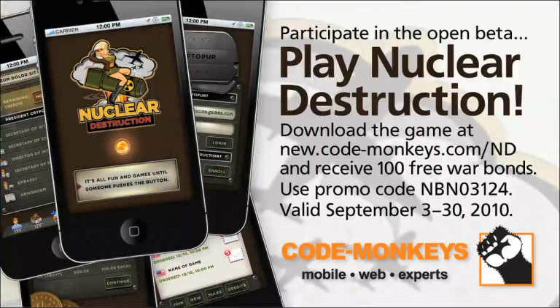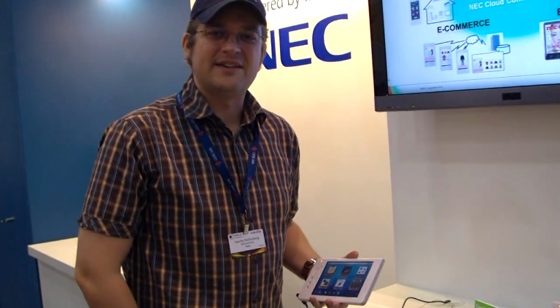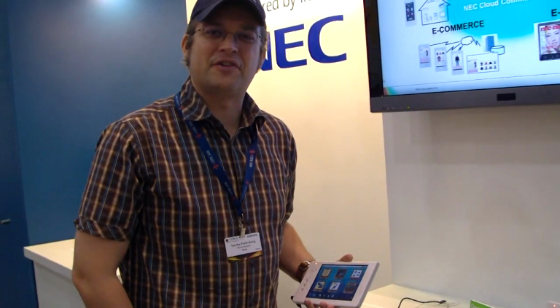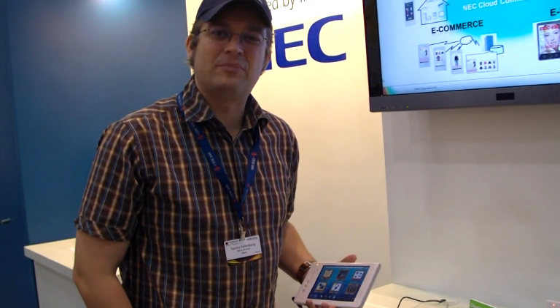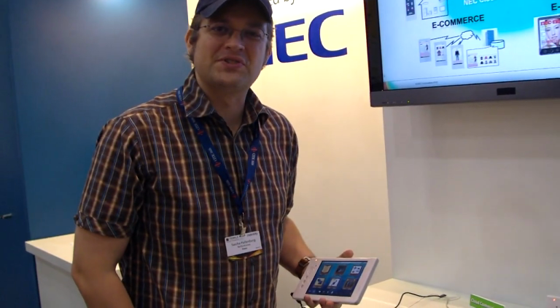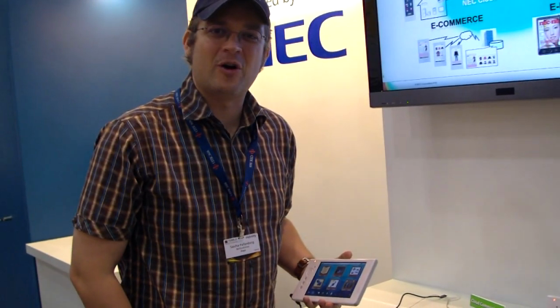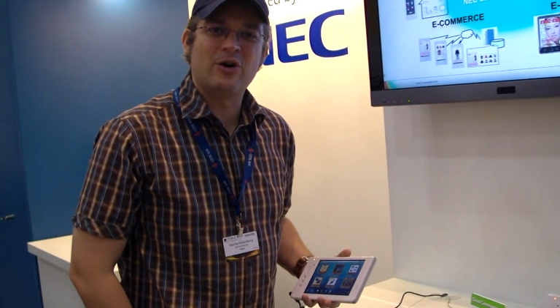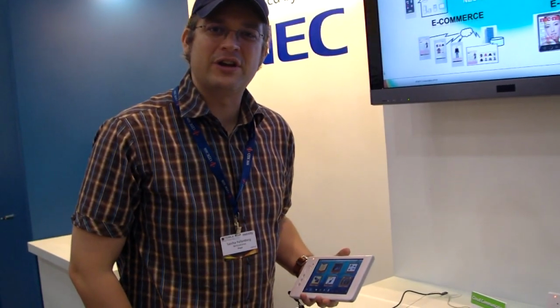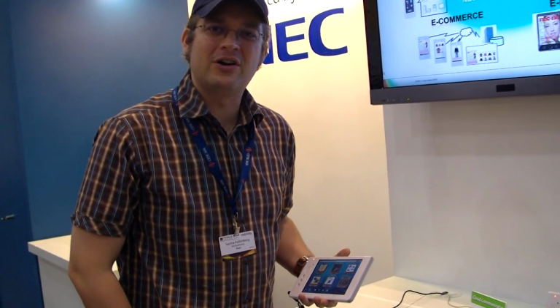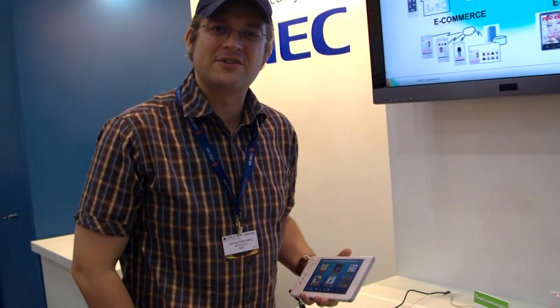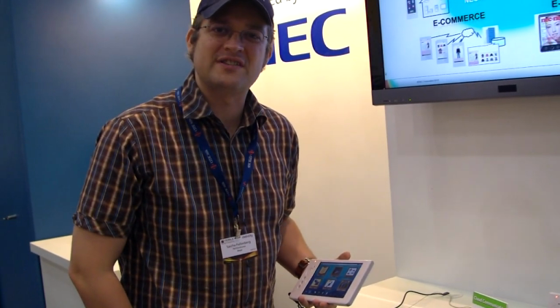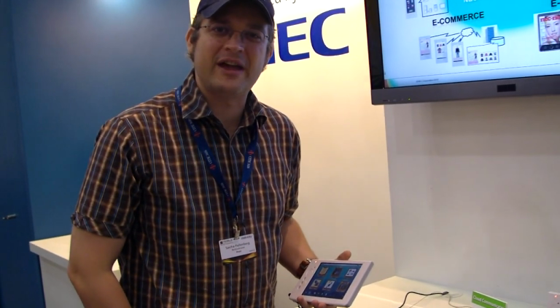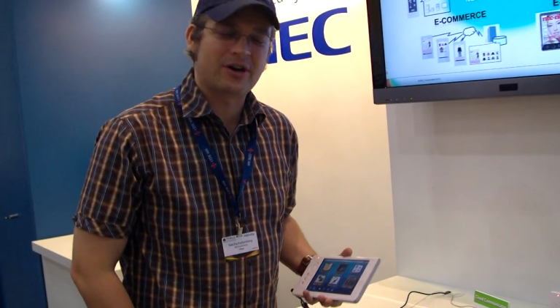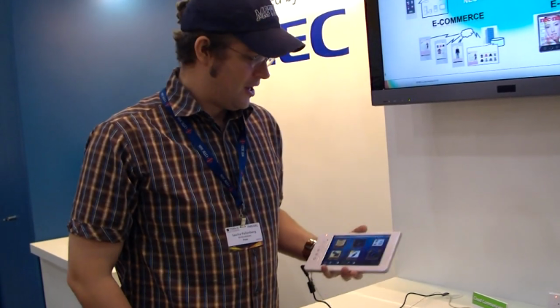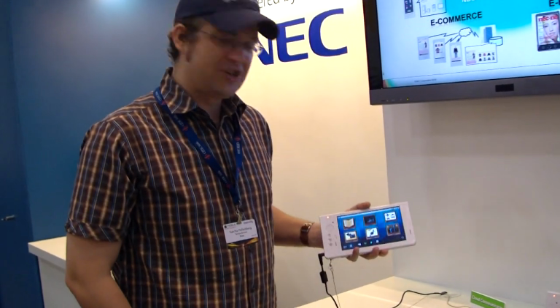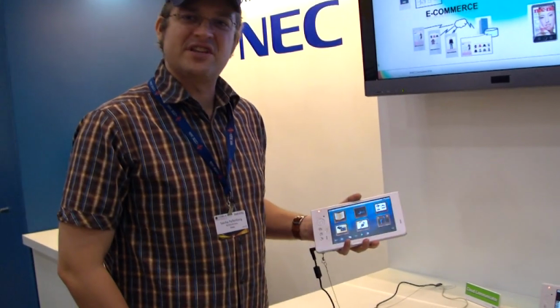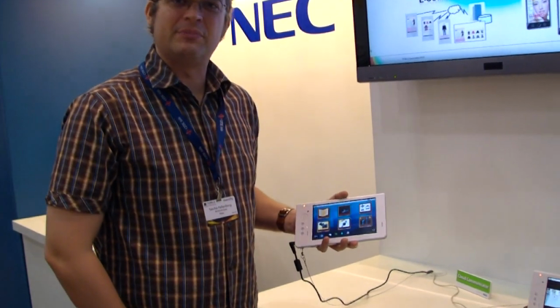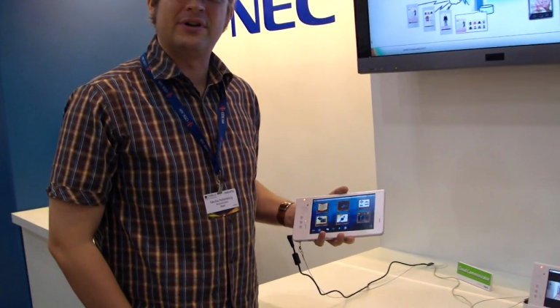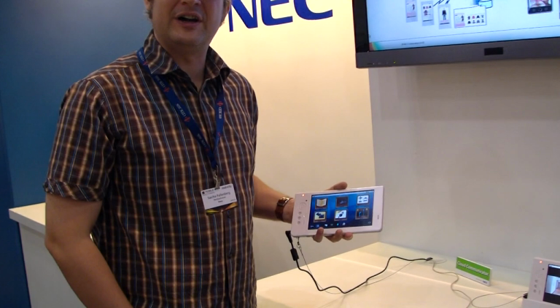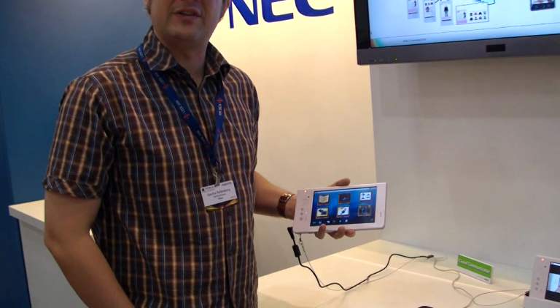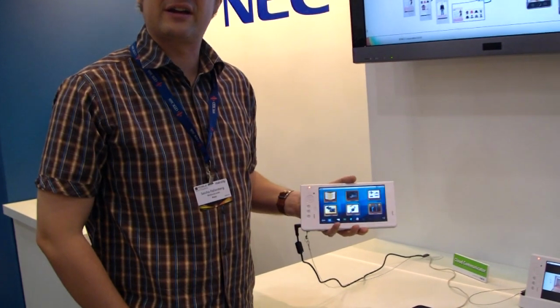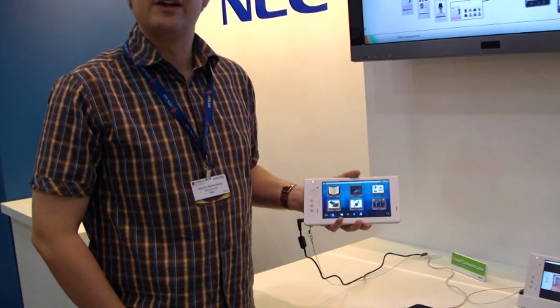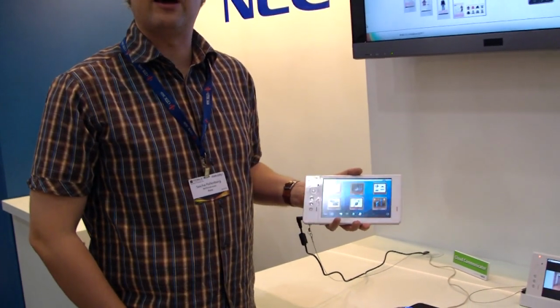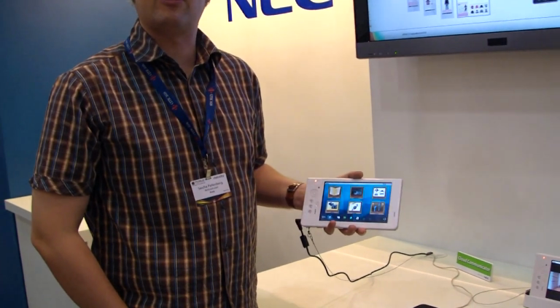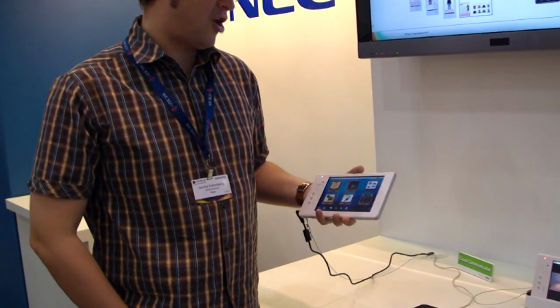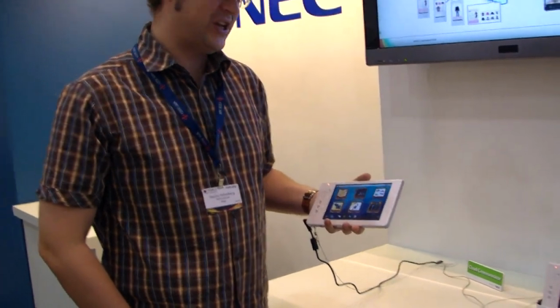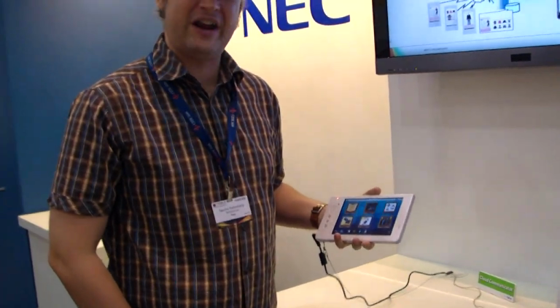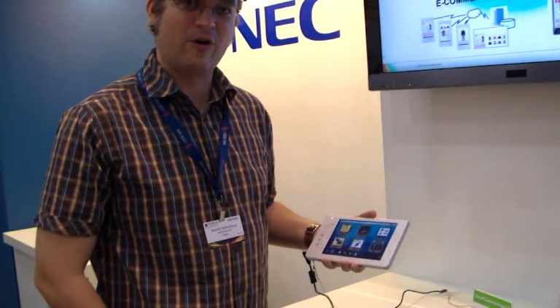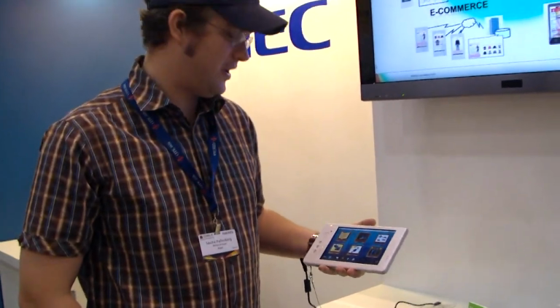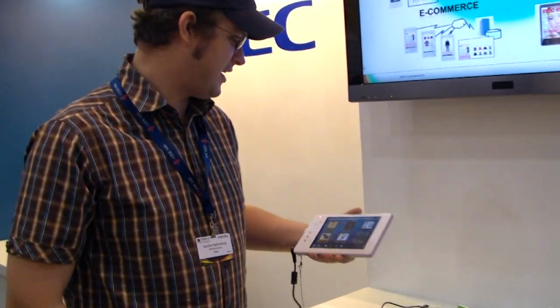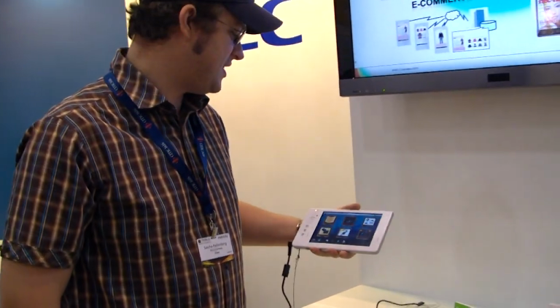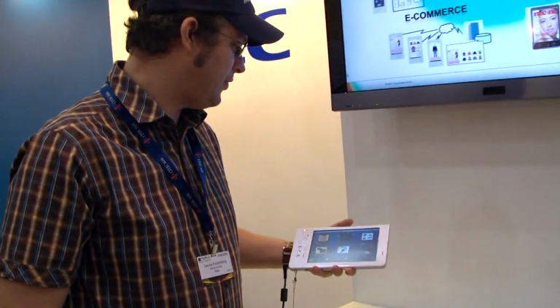Hey, it's Sascha from networknews.com. We are over here in Hong Kong at the GSM Asia, and we just stumbled upon the NEC Cloud Communicator over here at the NEC booth.